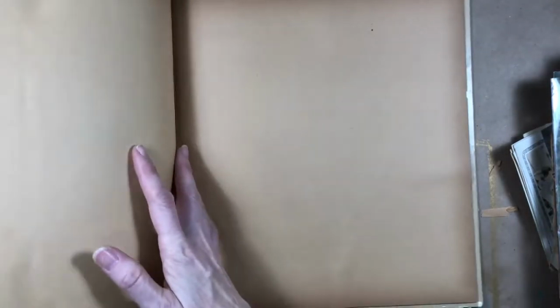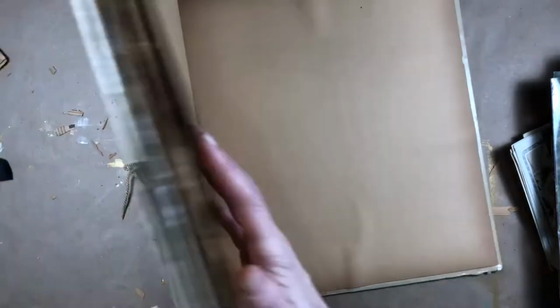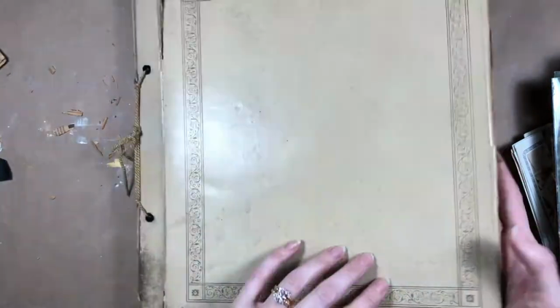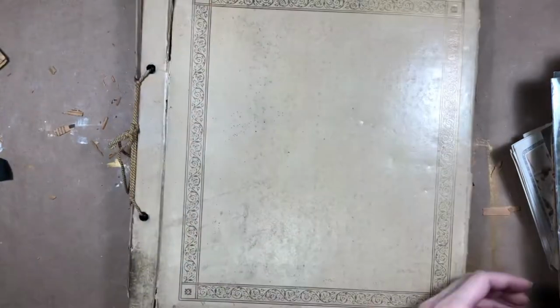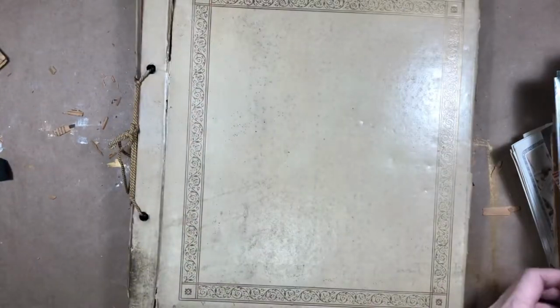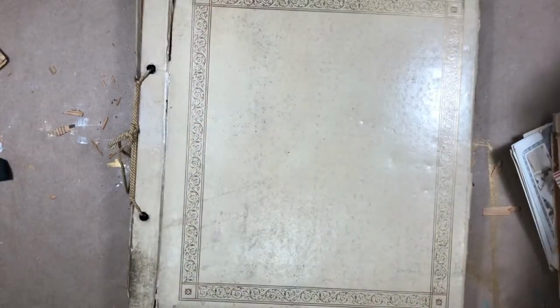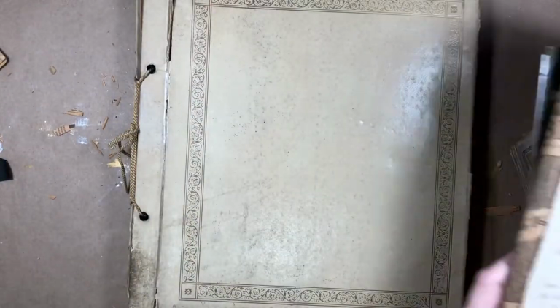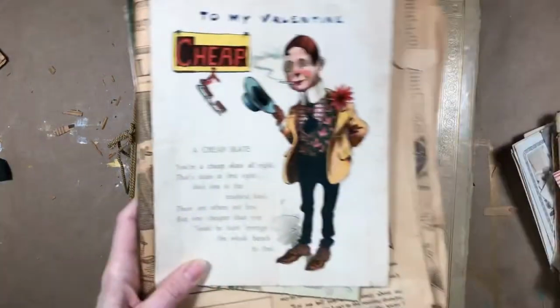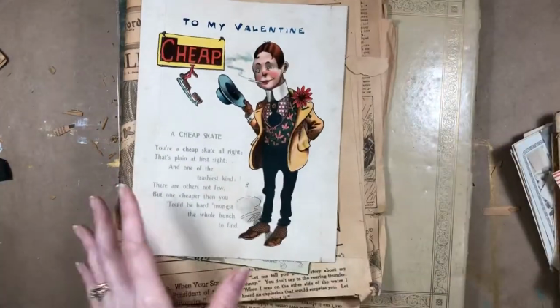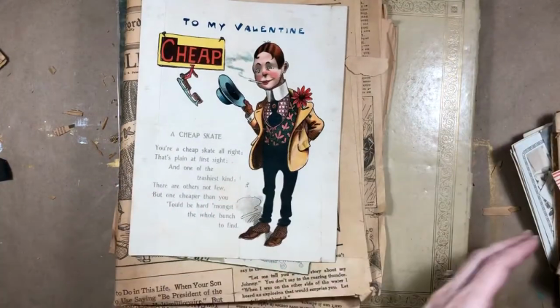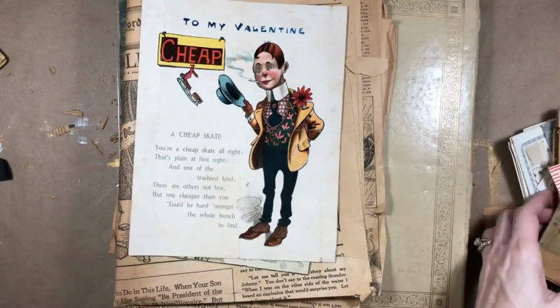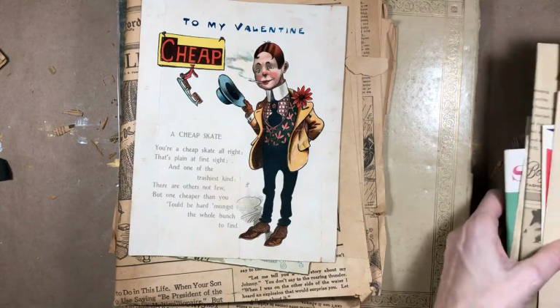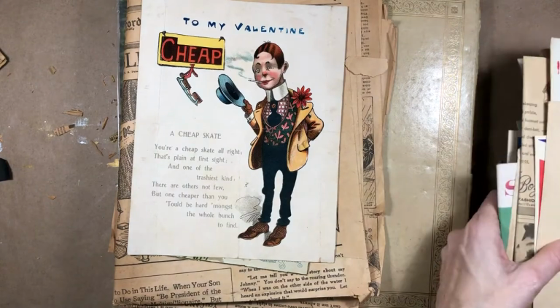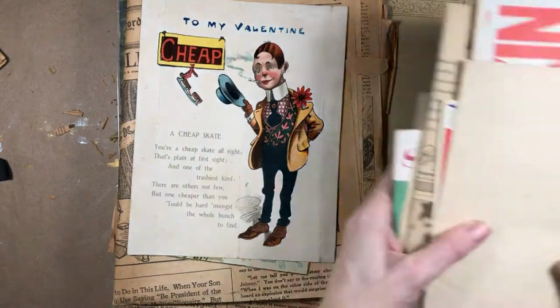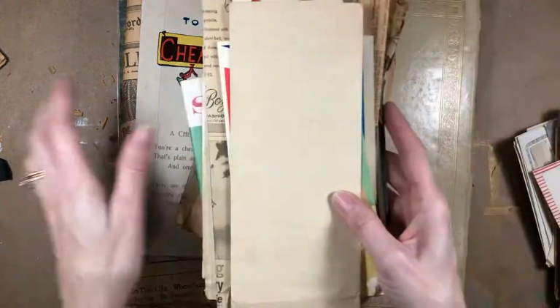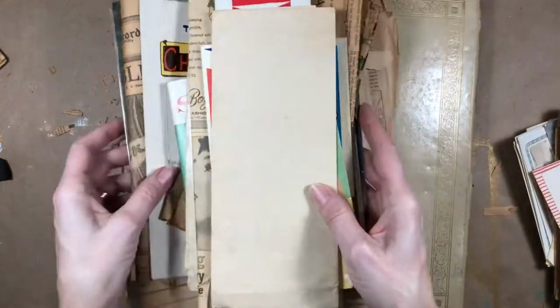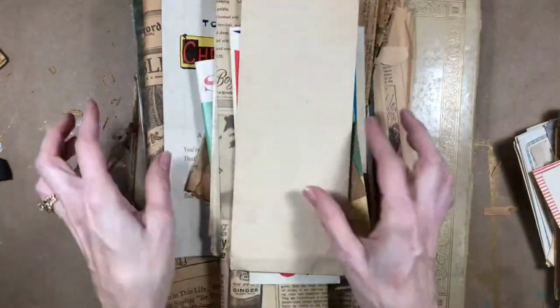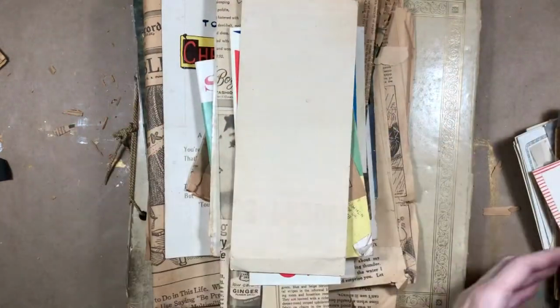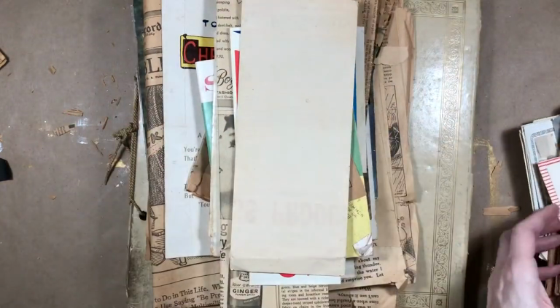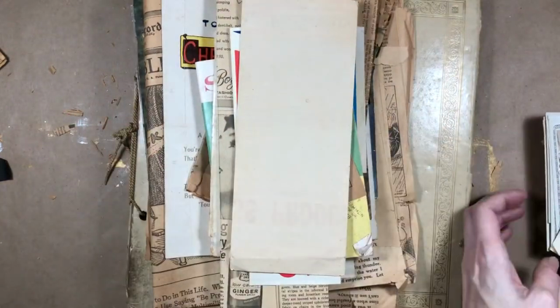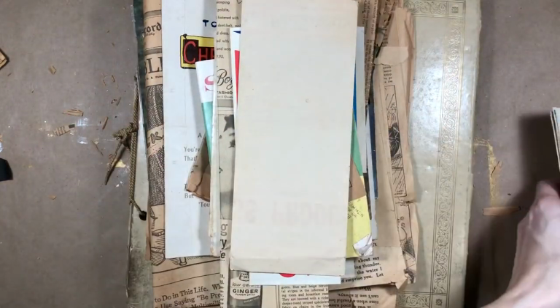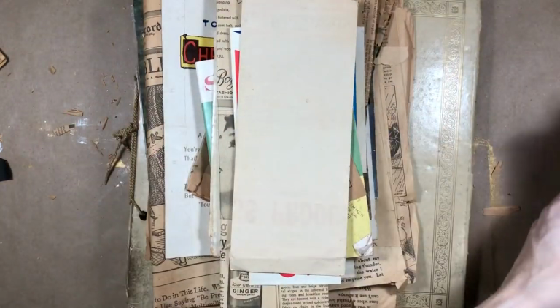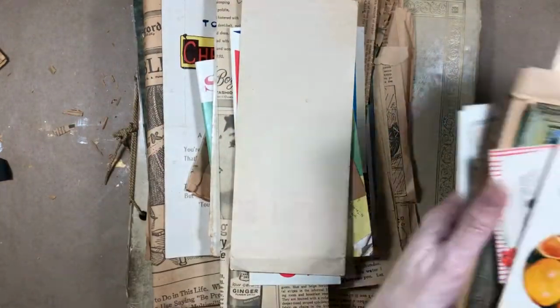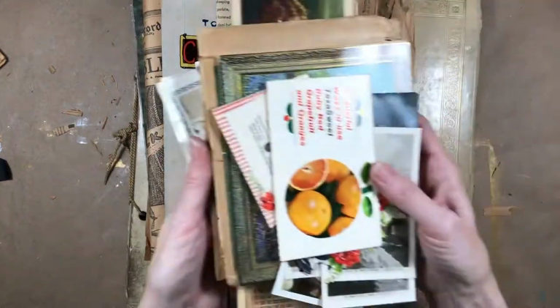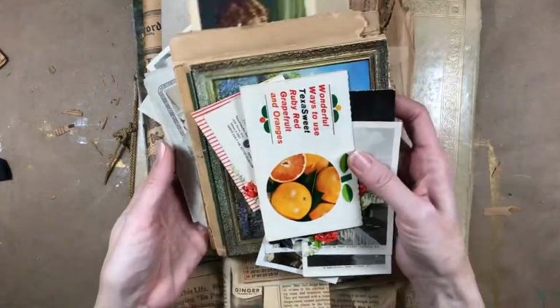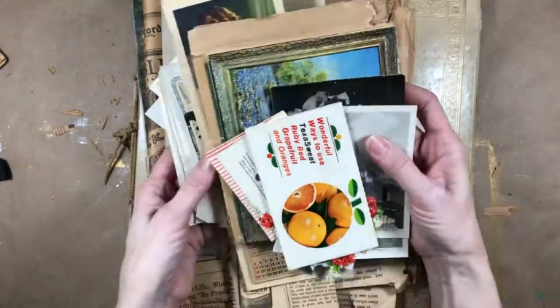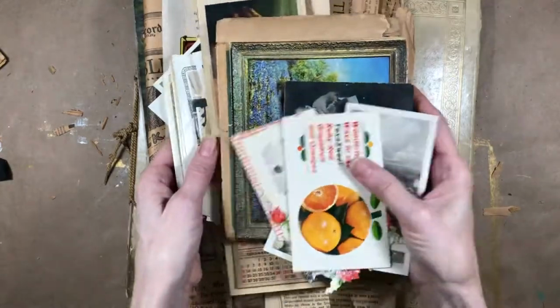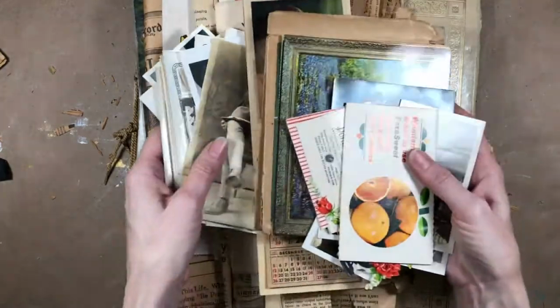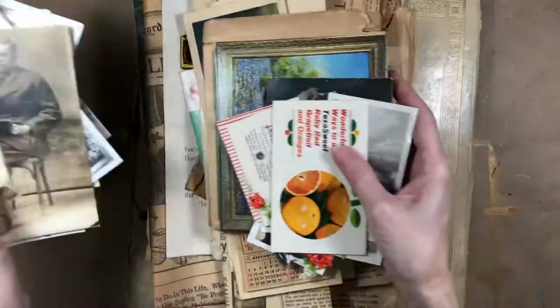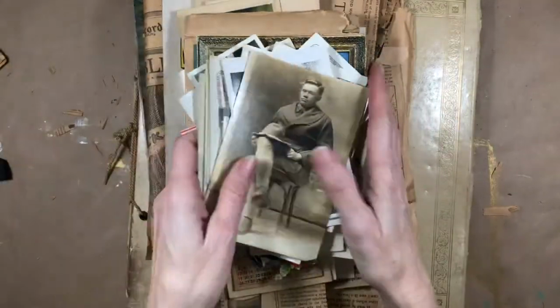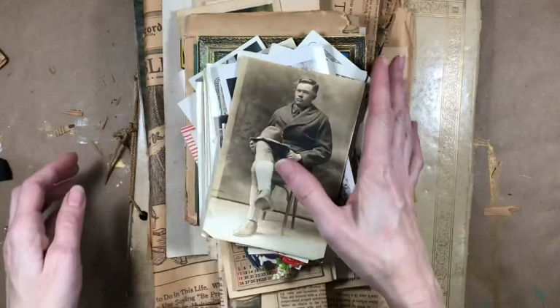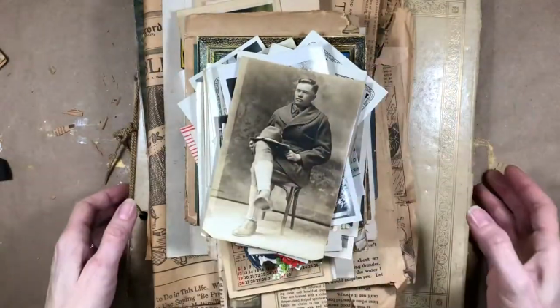Well, that was — I feel like I got a decent deal. This was $12 for the whole lot of stuff, and I think there was some really cool stuff in there. I have to go through it again and sort it all out.